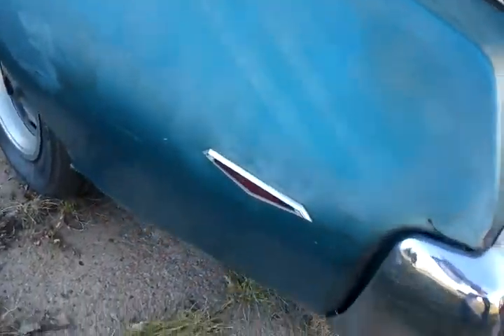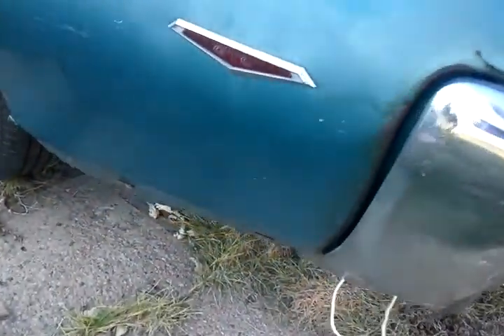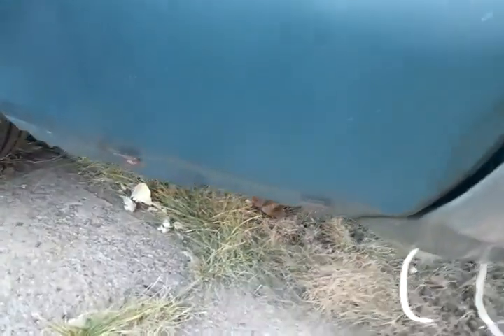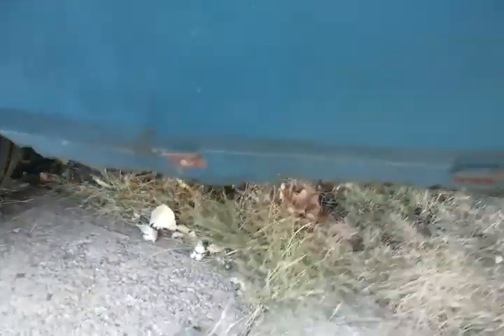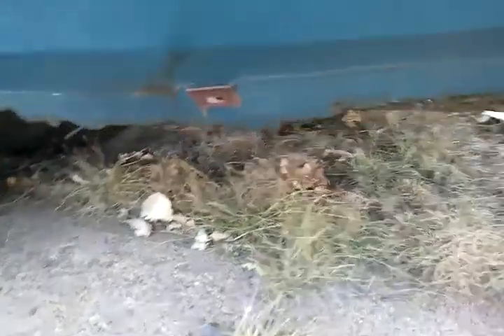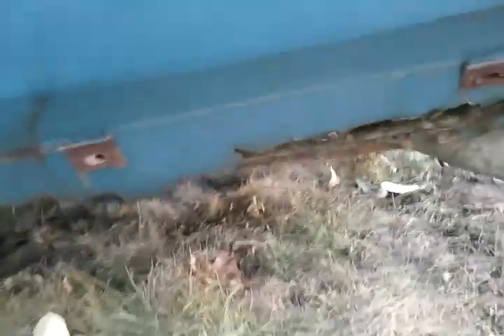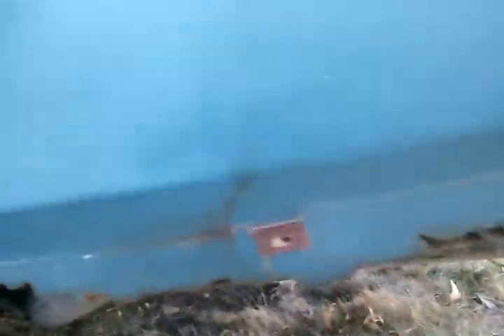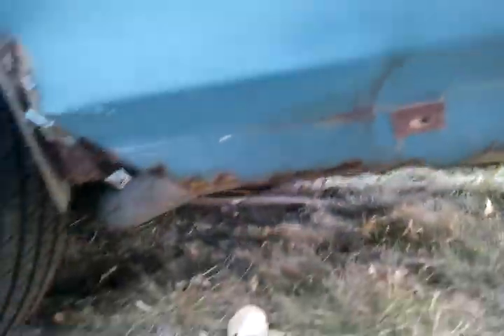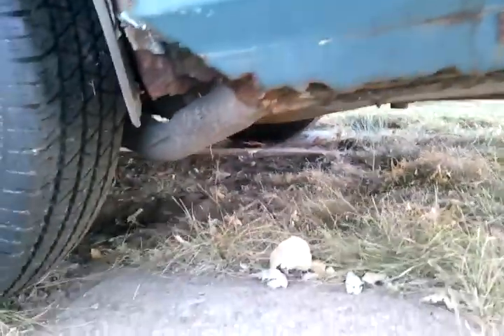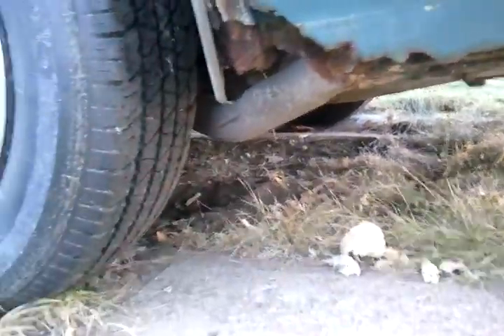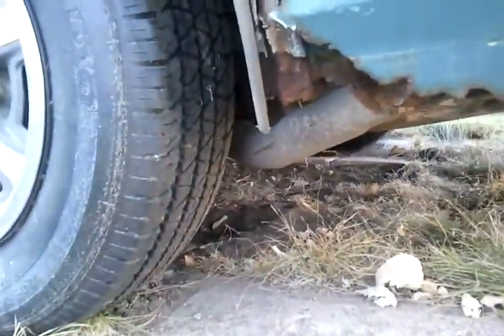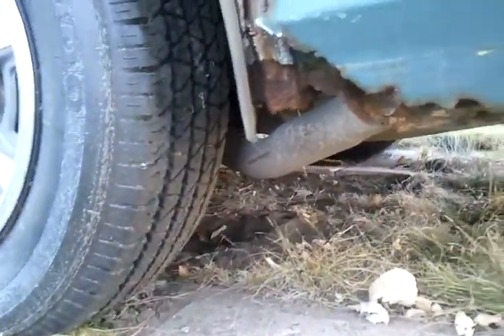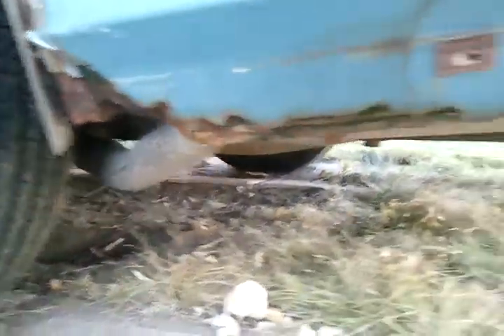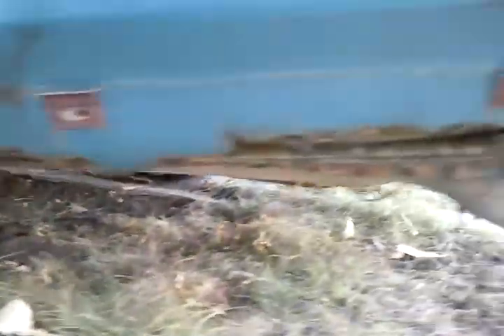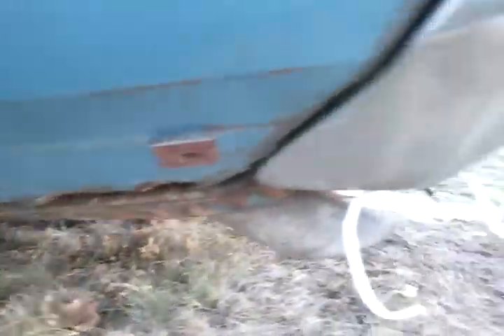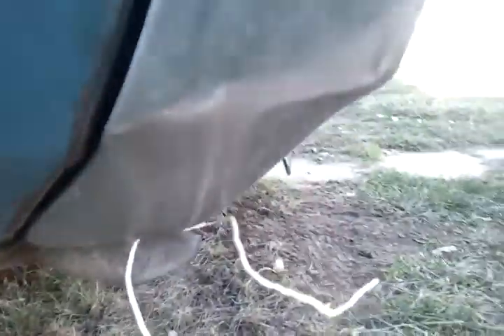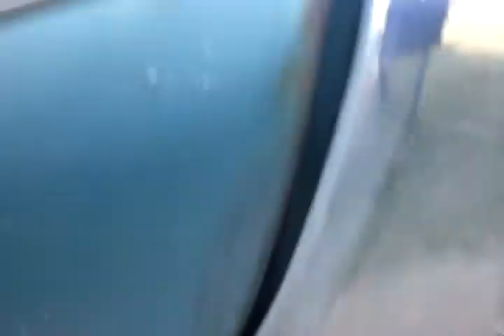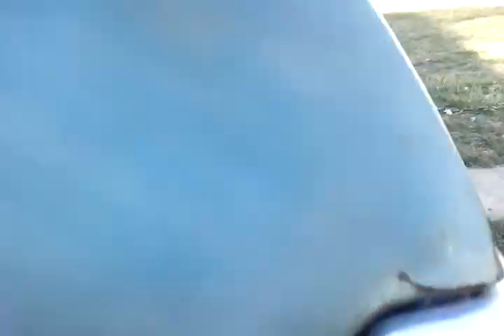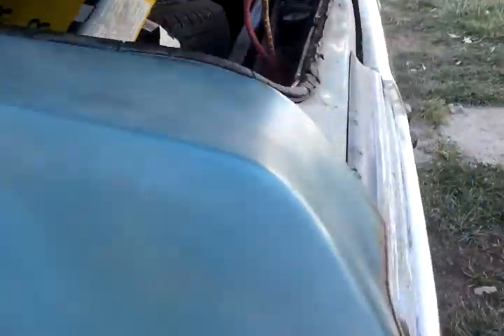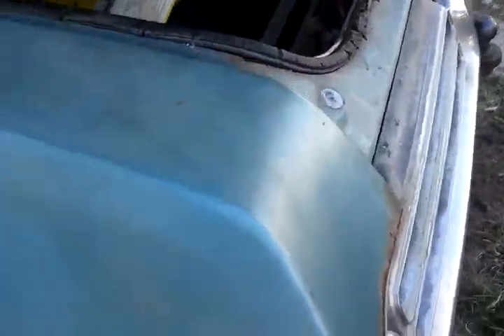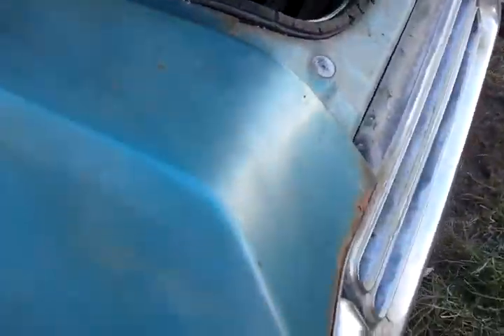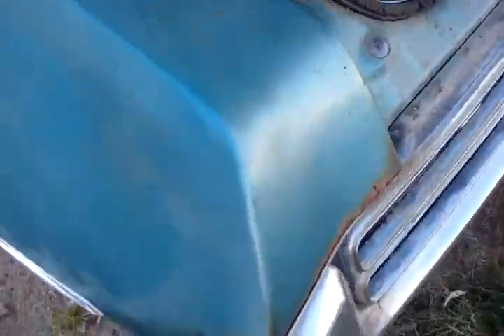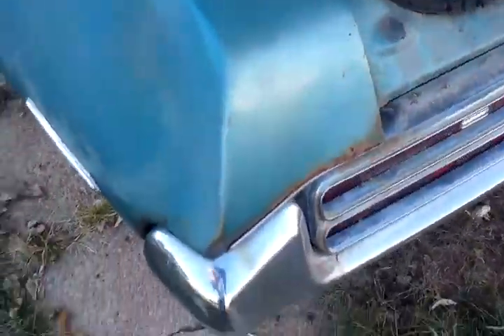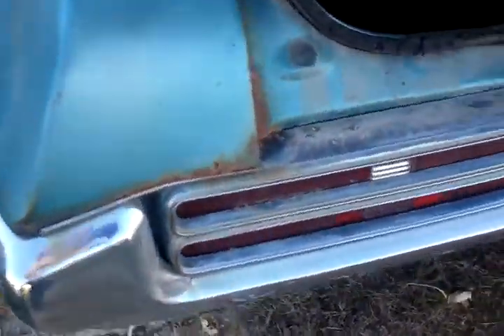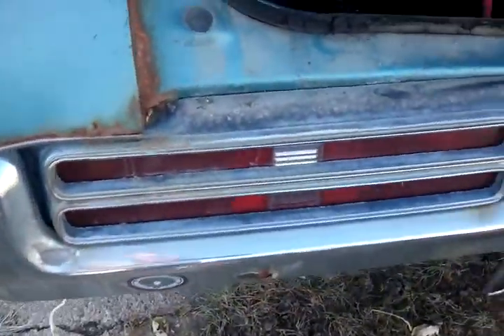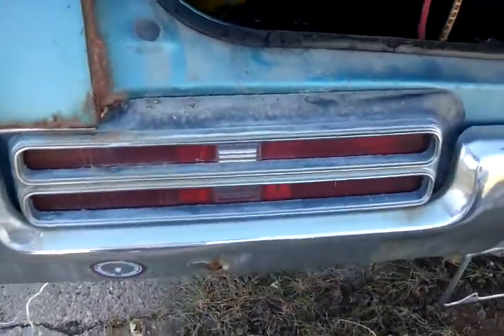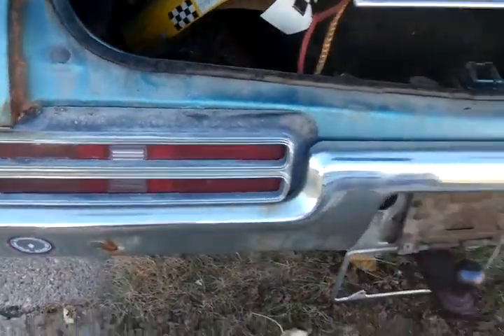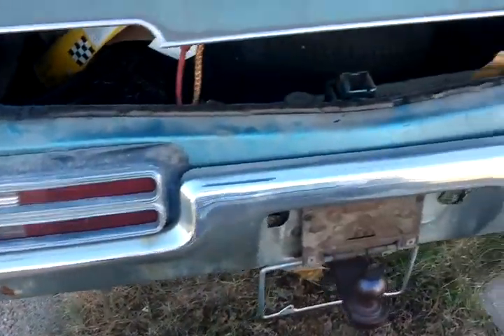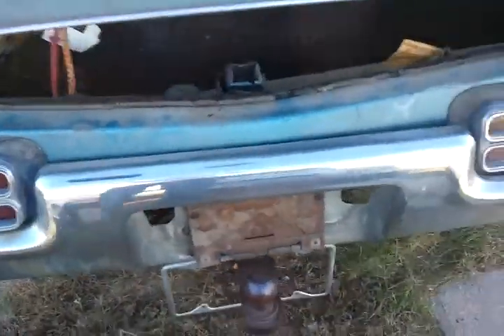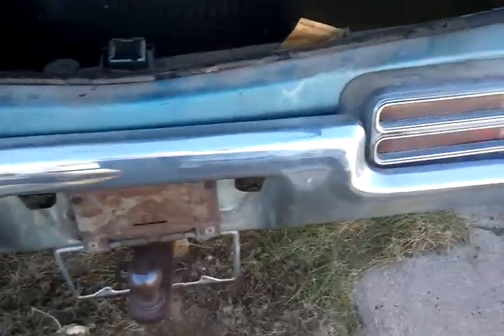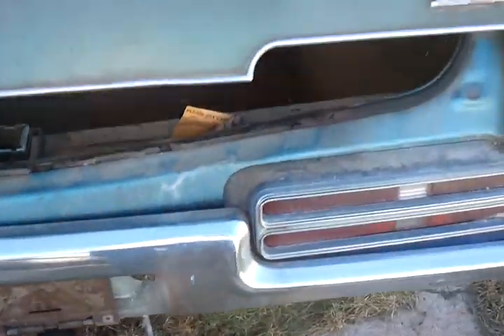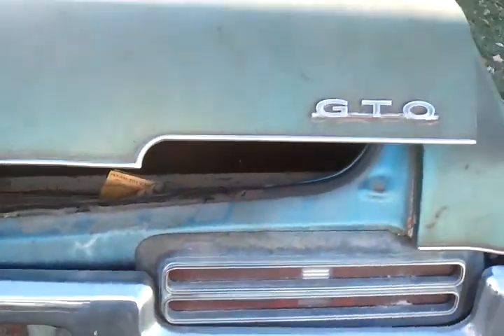And the rear end of it — the worst part is the driver's side rear. Floors are in good shape, no worries with the floors. Good trunking, inside the trunk is good.